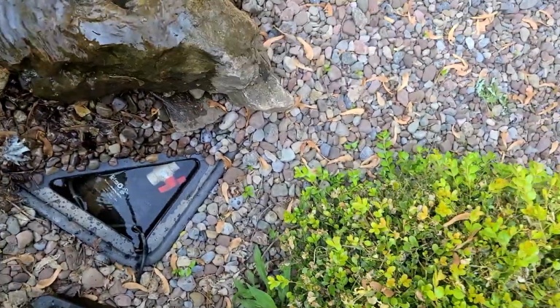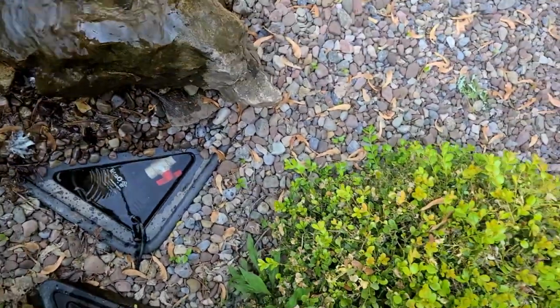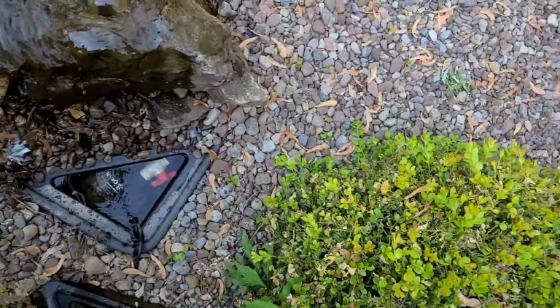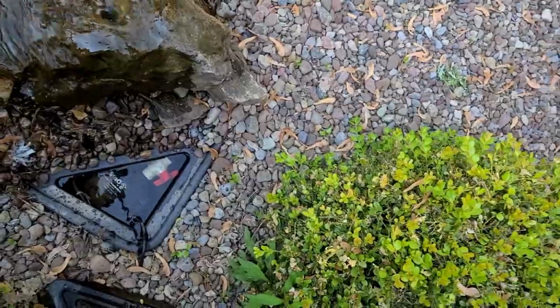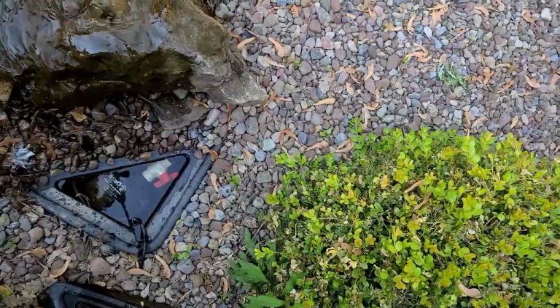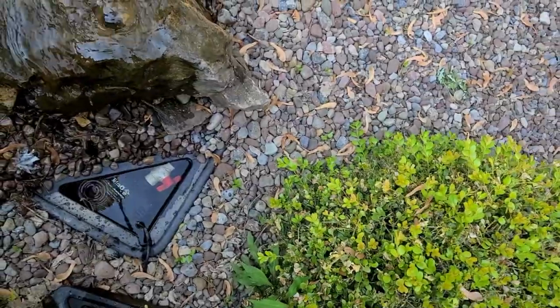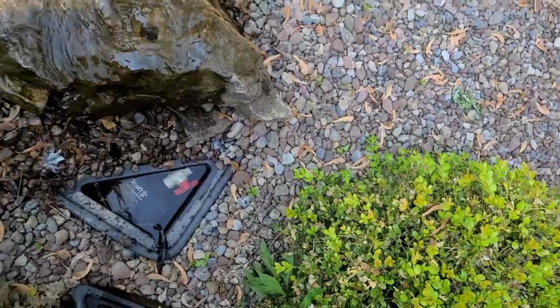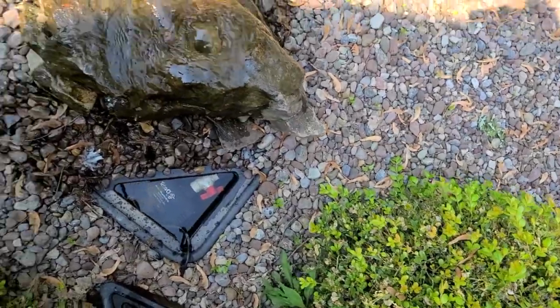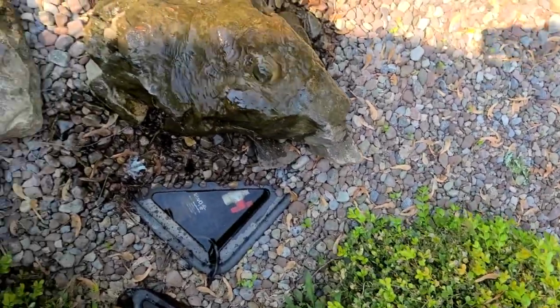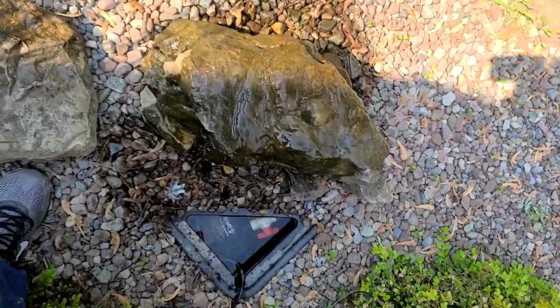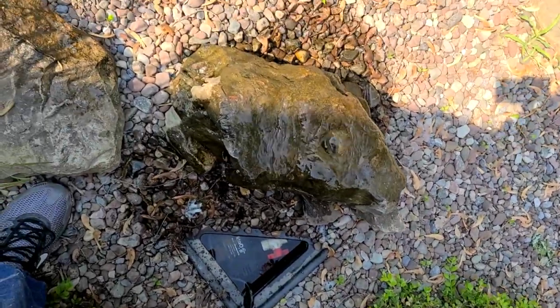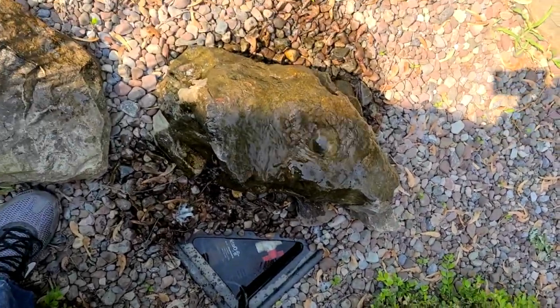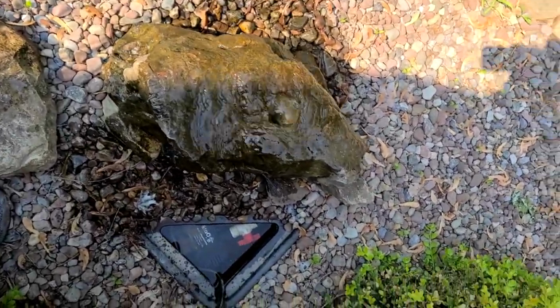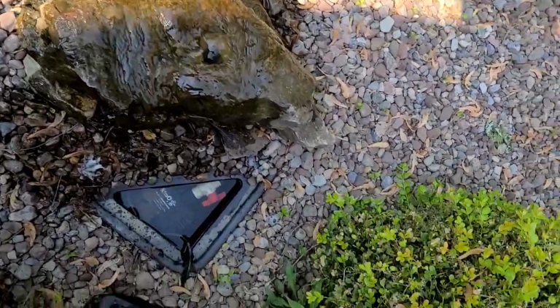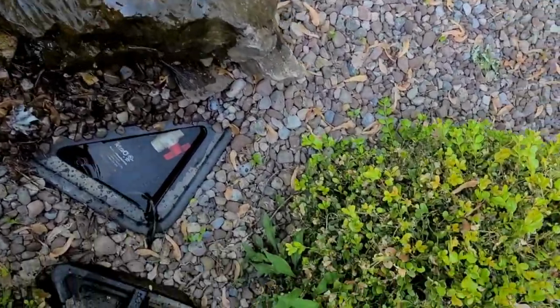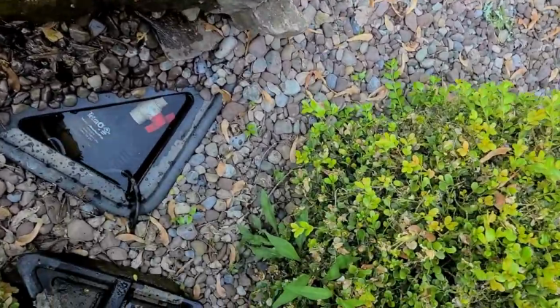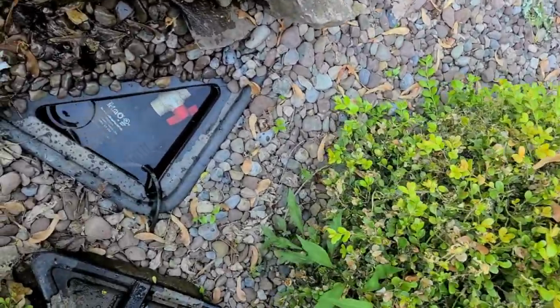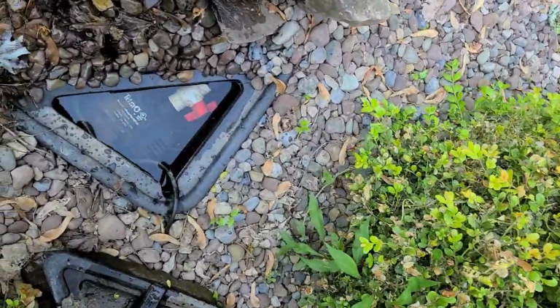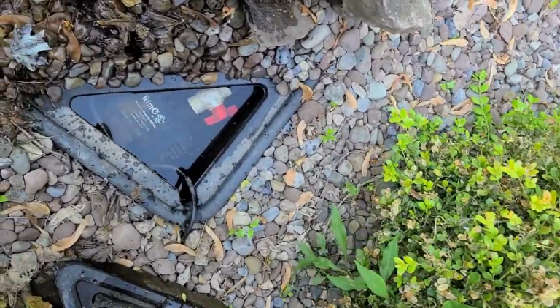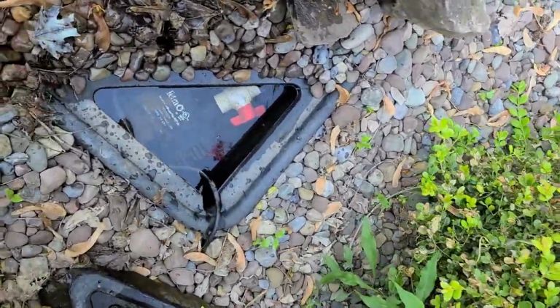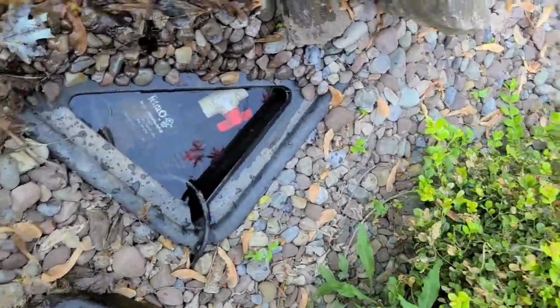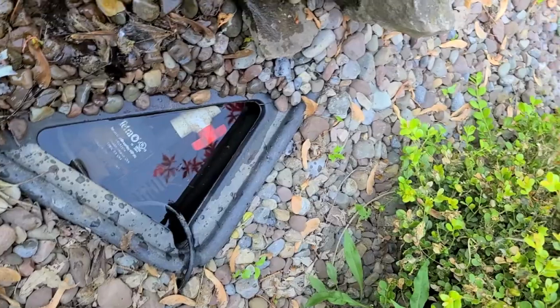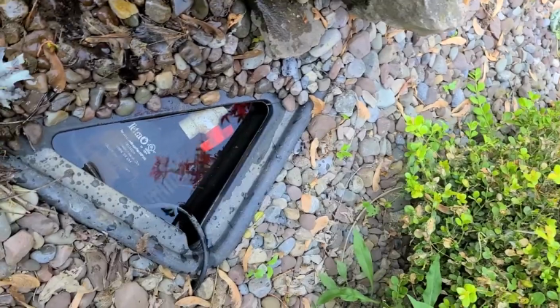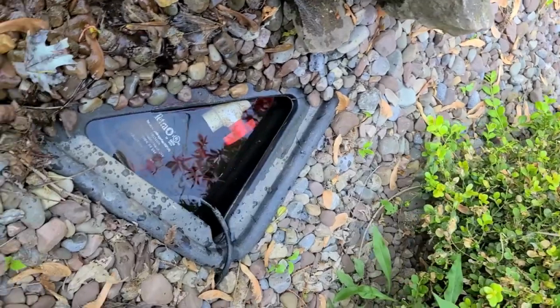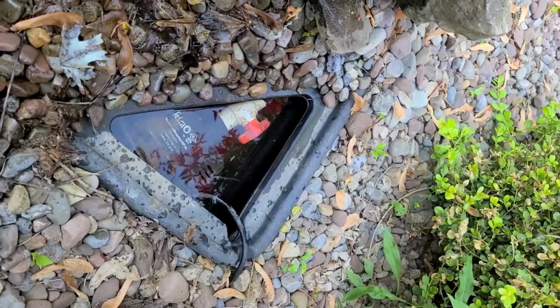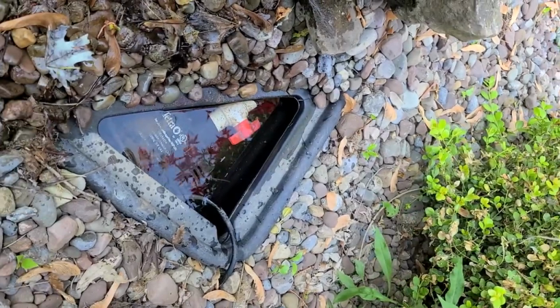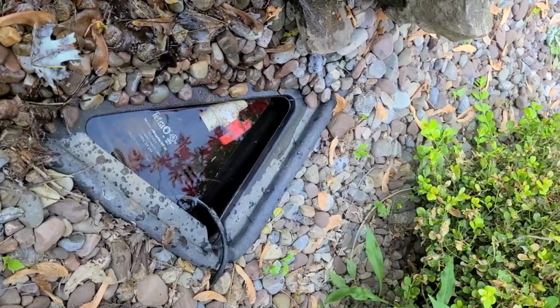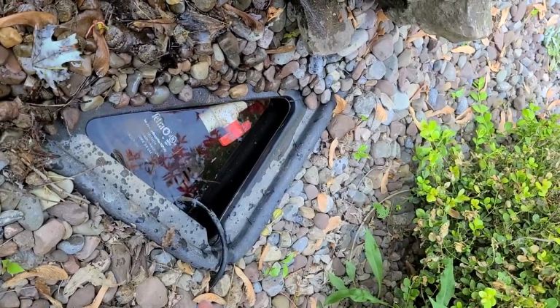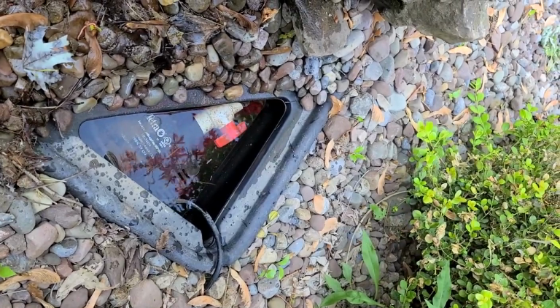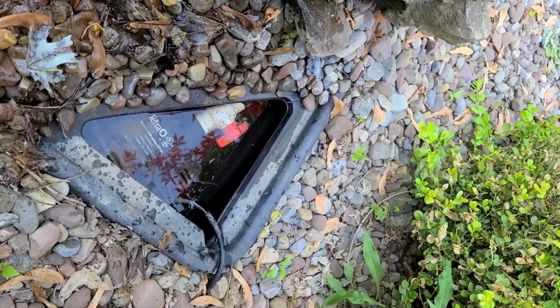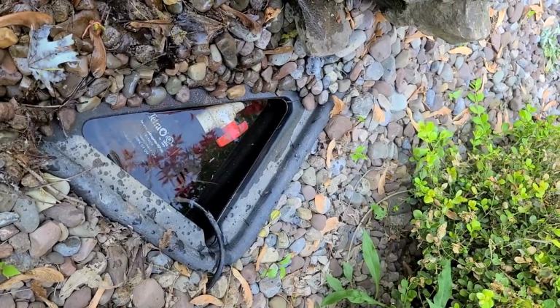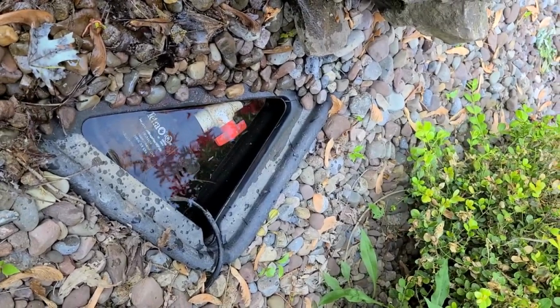You can see the maple tree helicopters have fallen for the season and they're all over the stones. What I'll do is just get an air blower — a leaf blower — and blow those off of there.